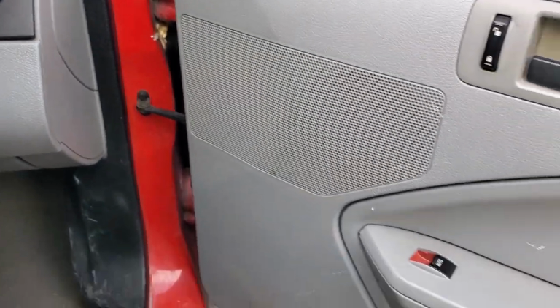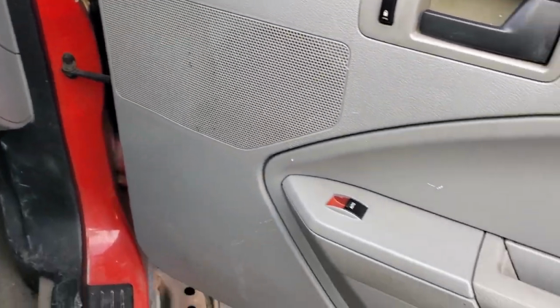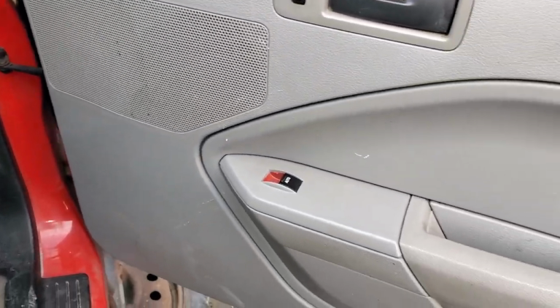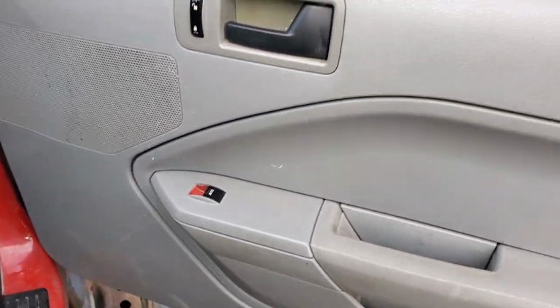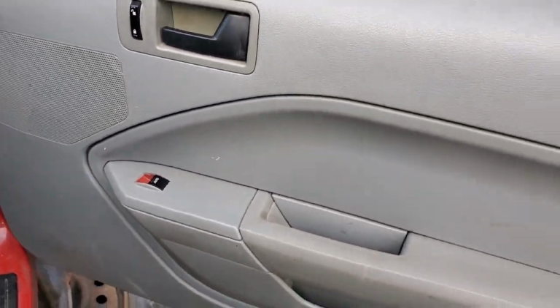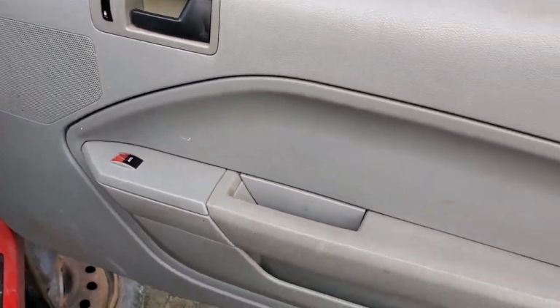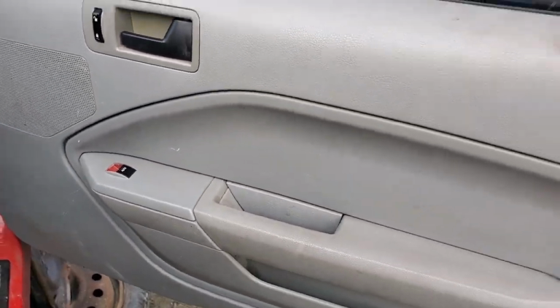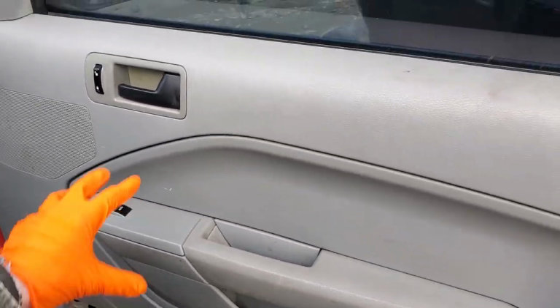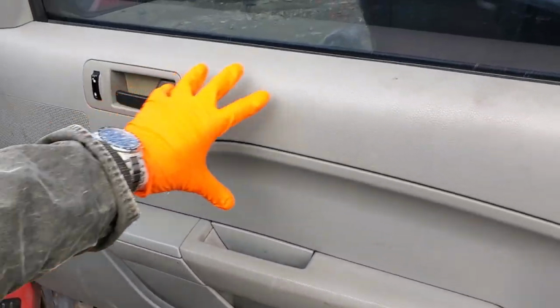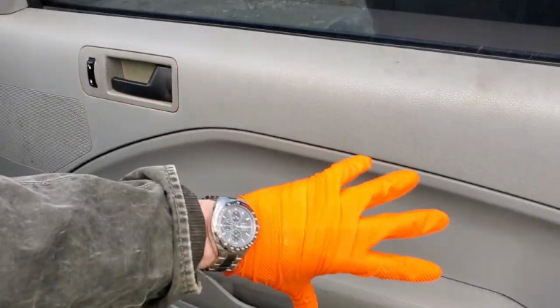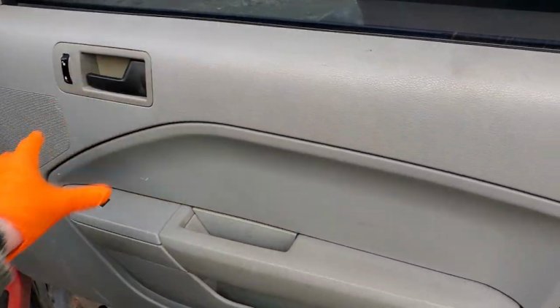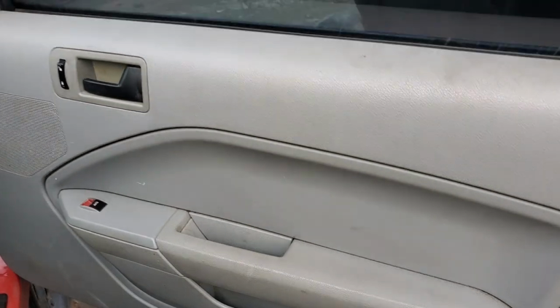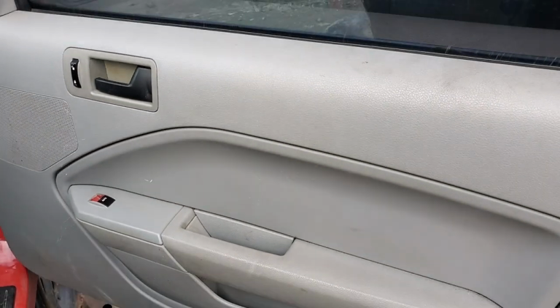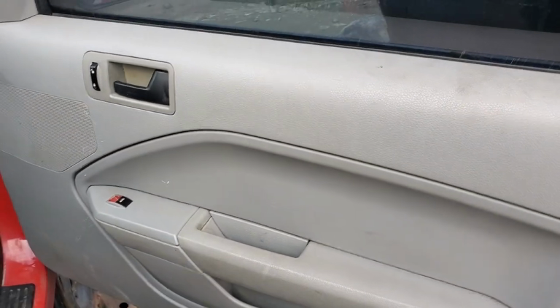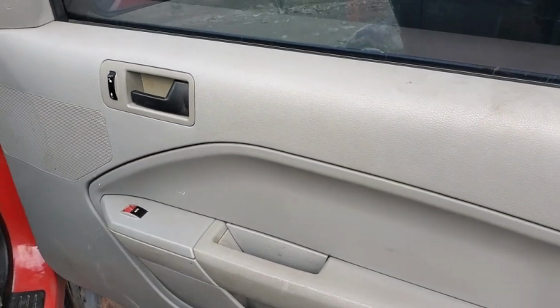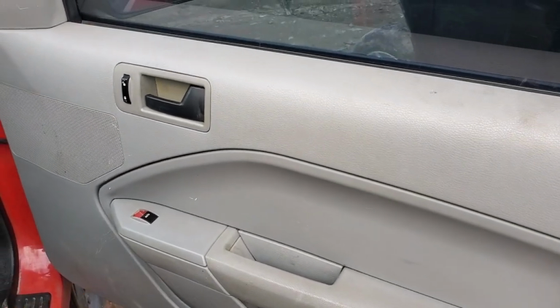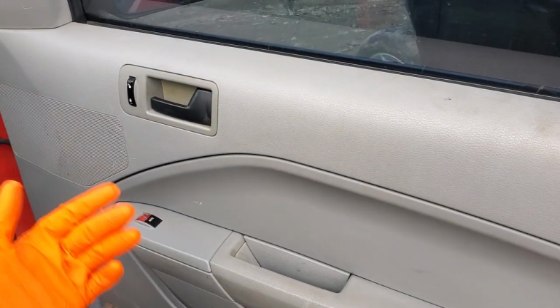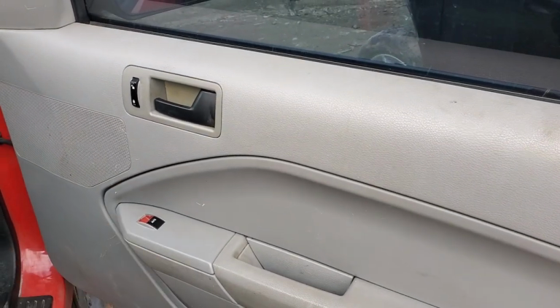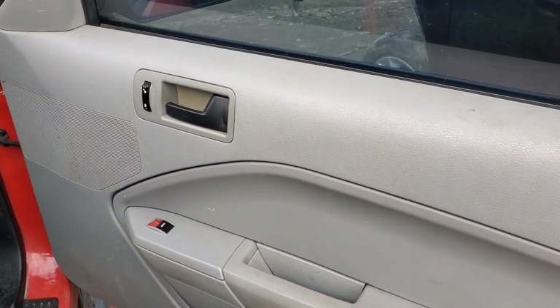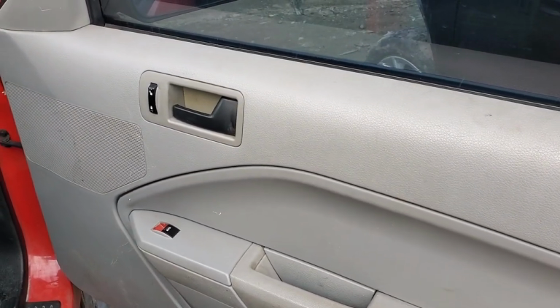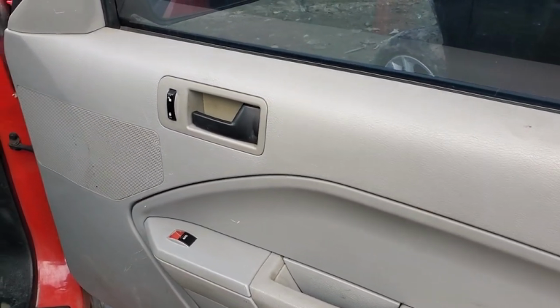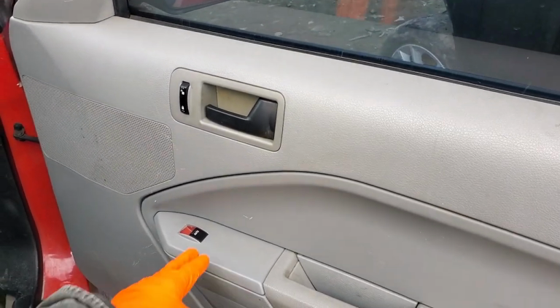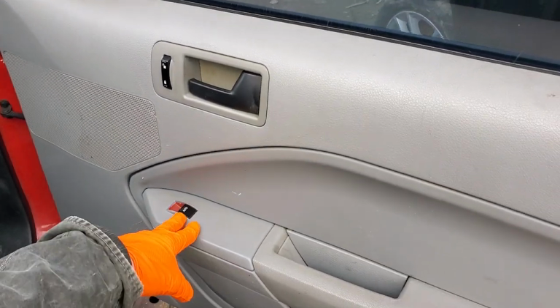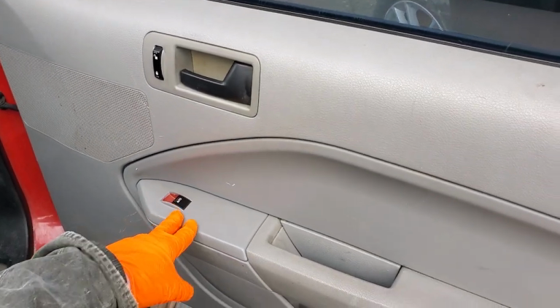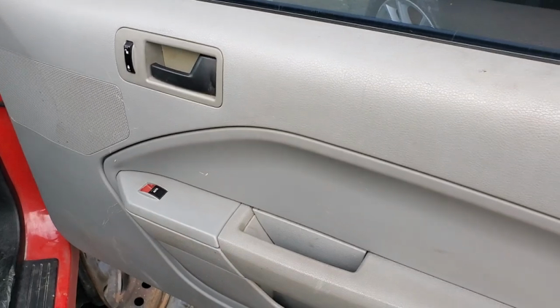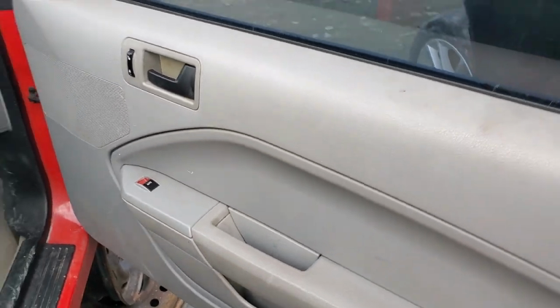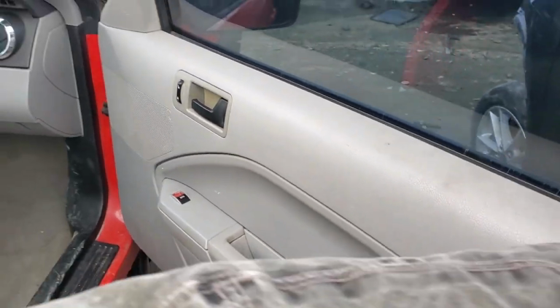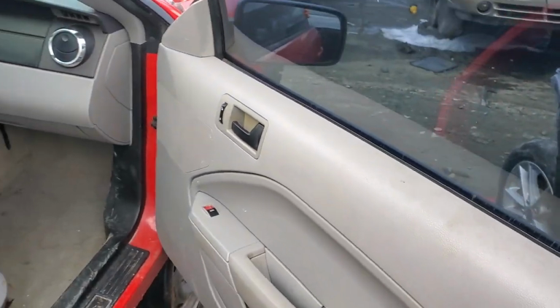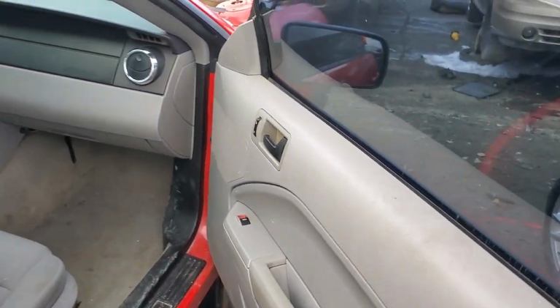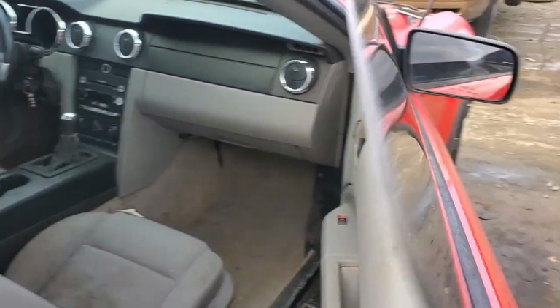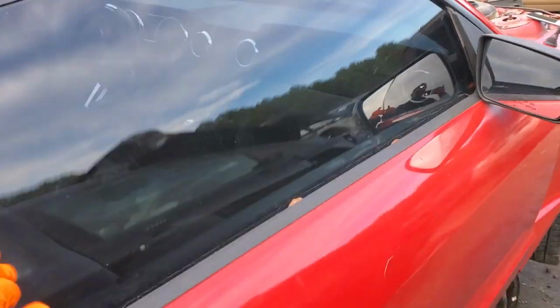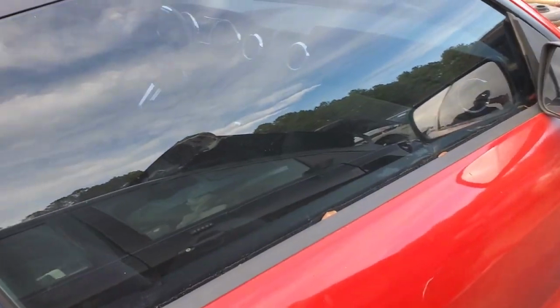If that checks out, the best thing to do is go ahead and remove the door panel. That way you can check to see if you're getting power to the motor or power from the switch. Thanks for watching and let me know if you have any questions.